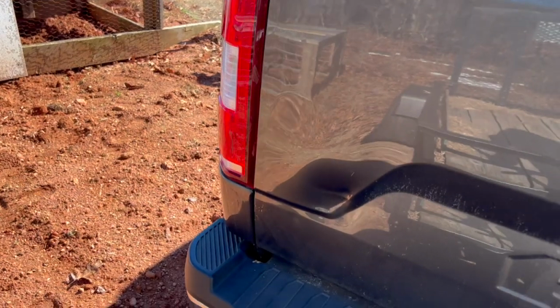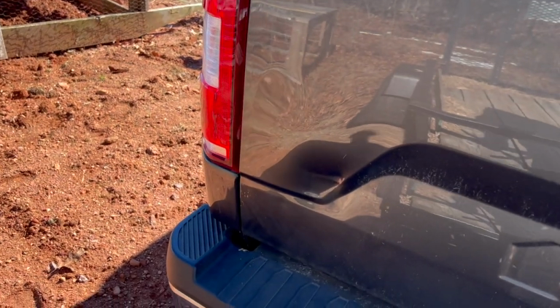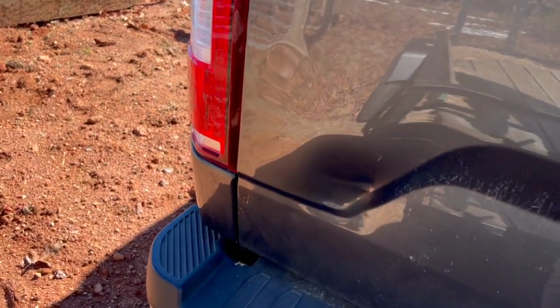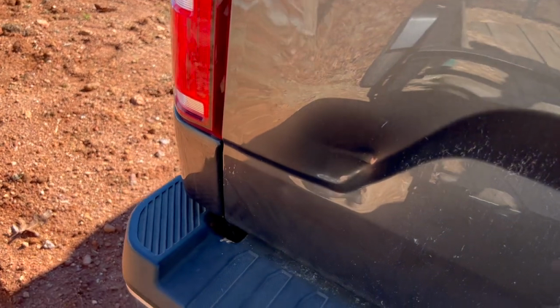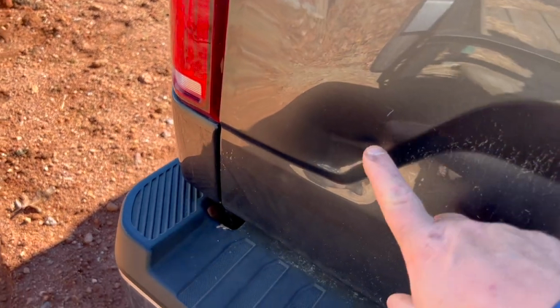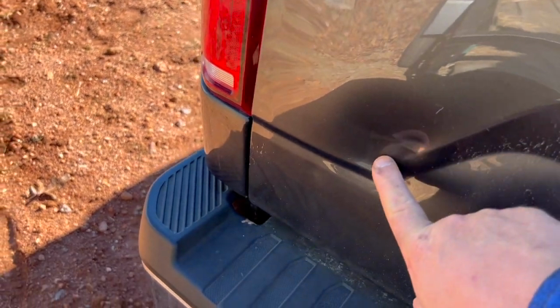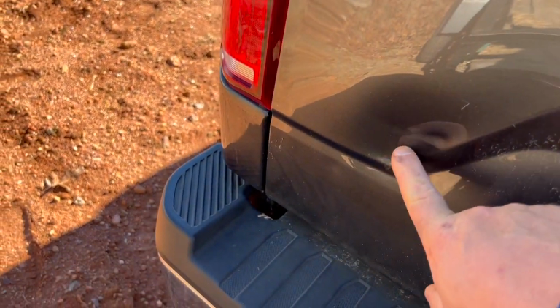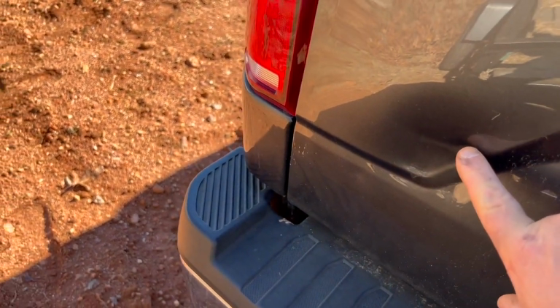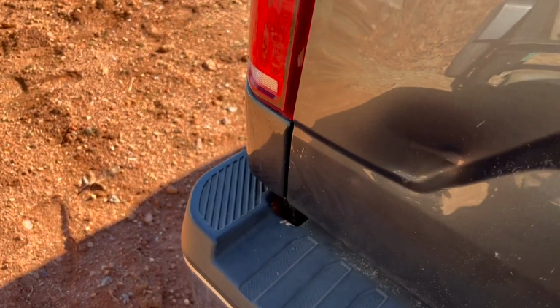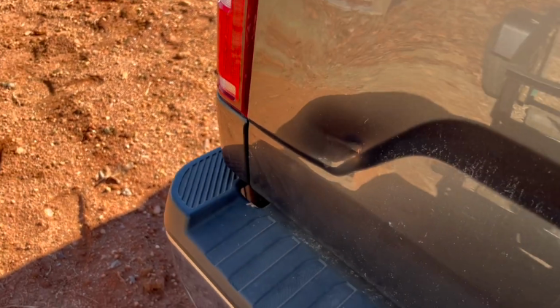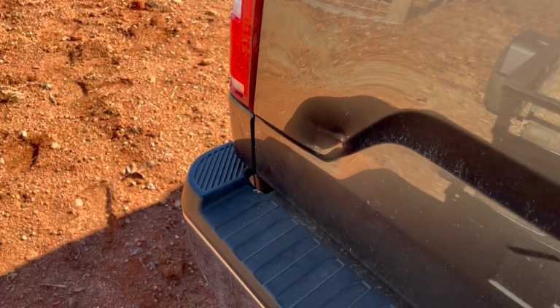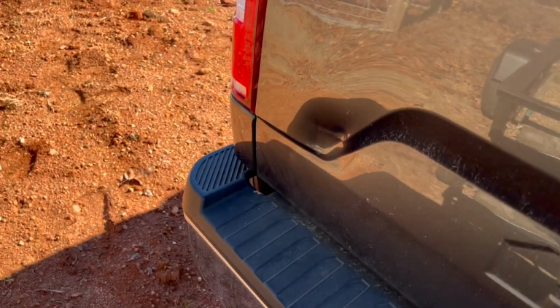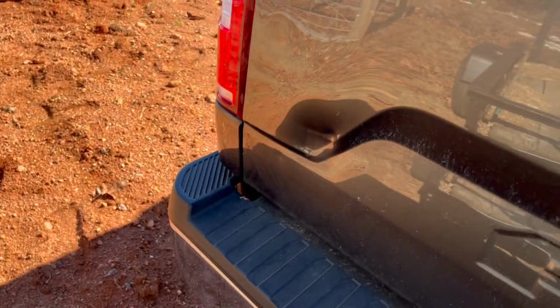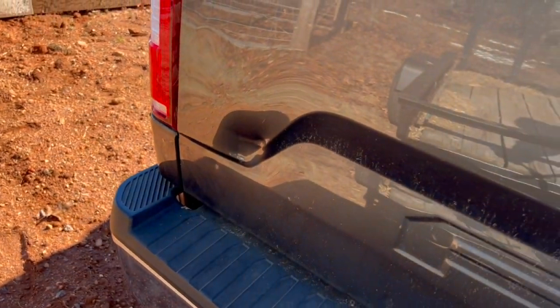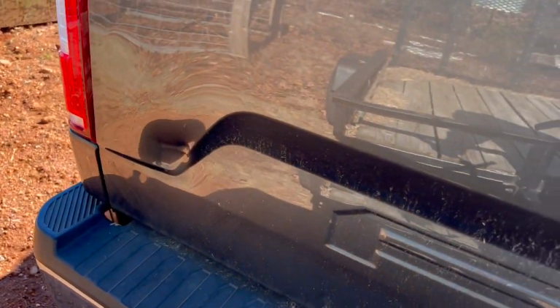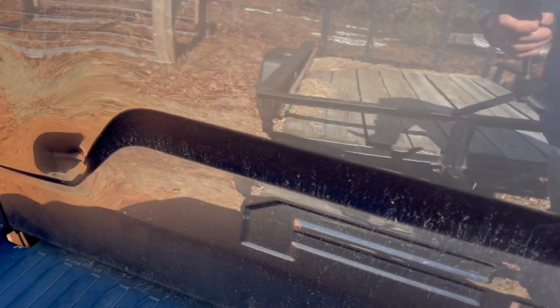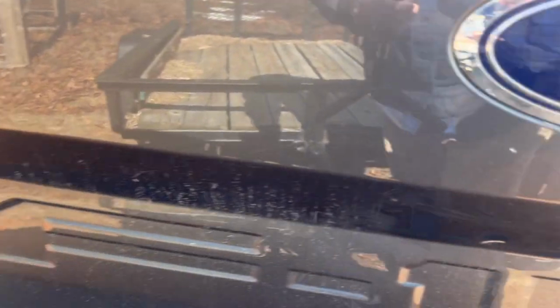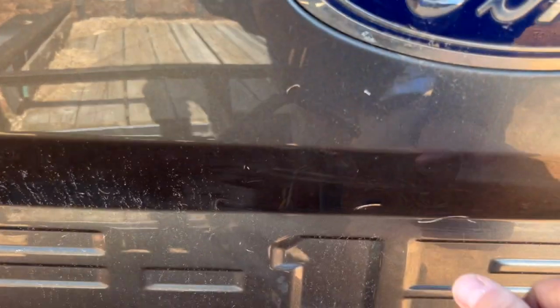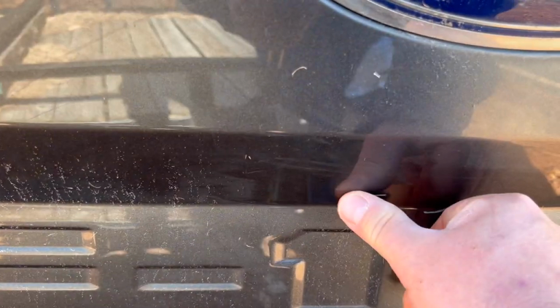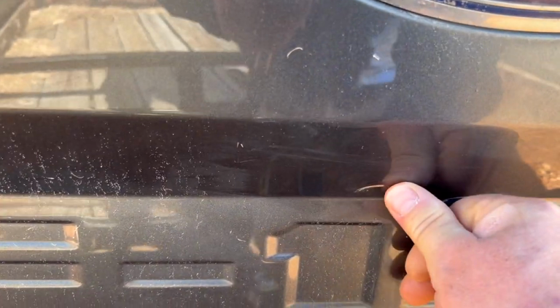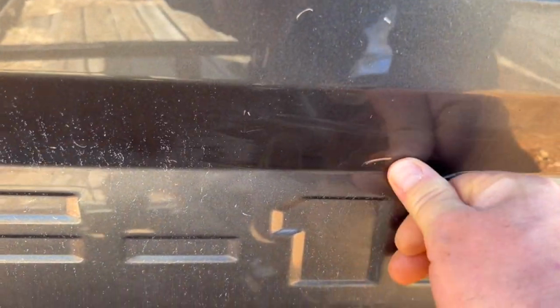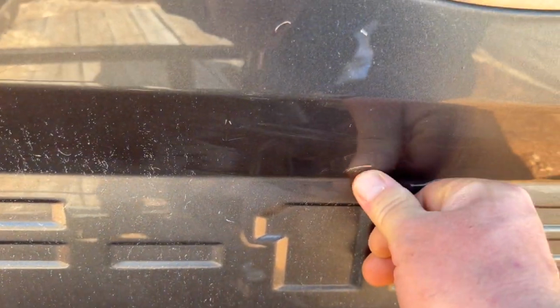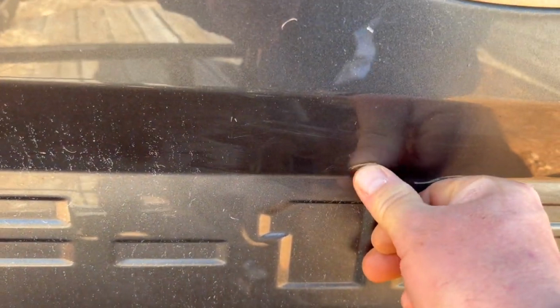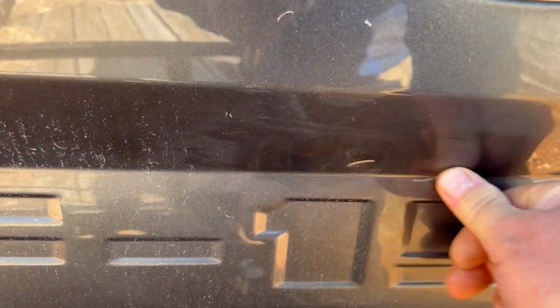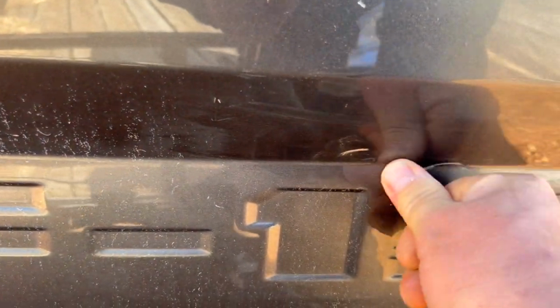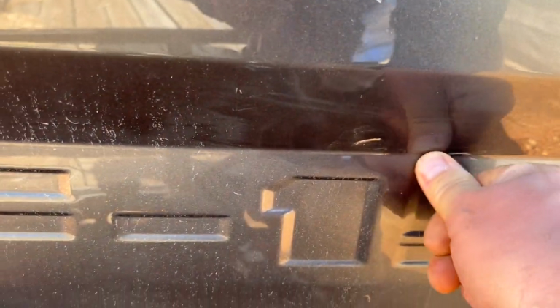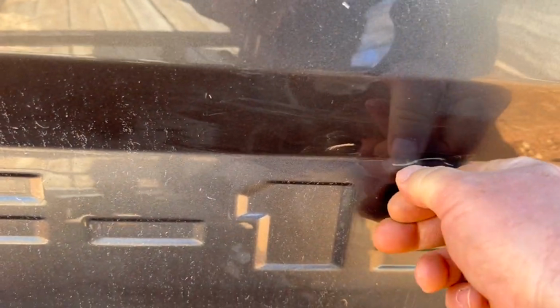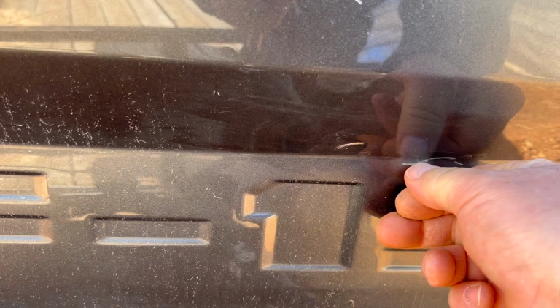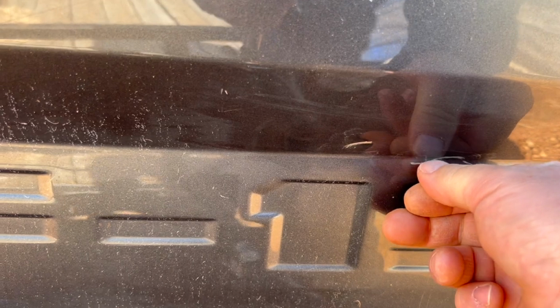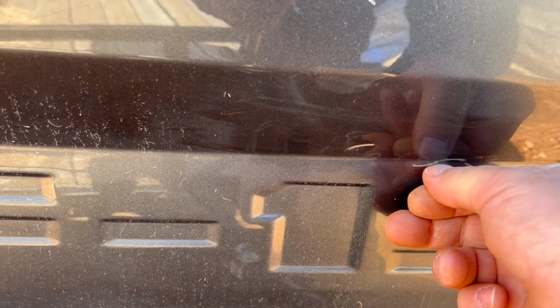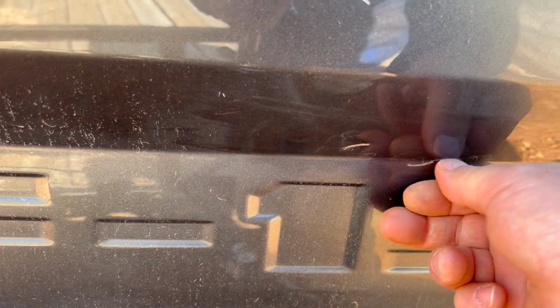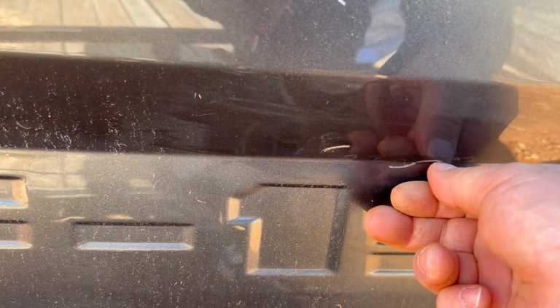More farm damage. This is from moving the chicken coop — turned too sharply and it pressed up against the back. Now I've got scuffing on the paint. Took the paint right off.